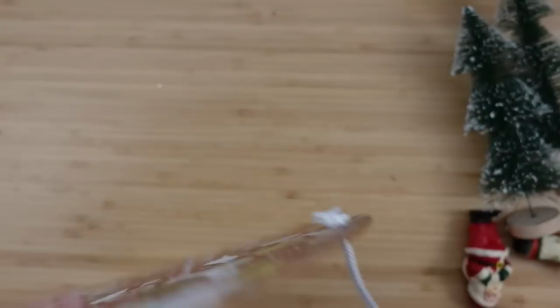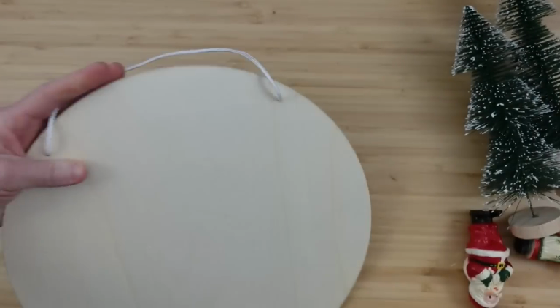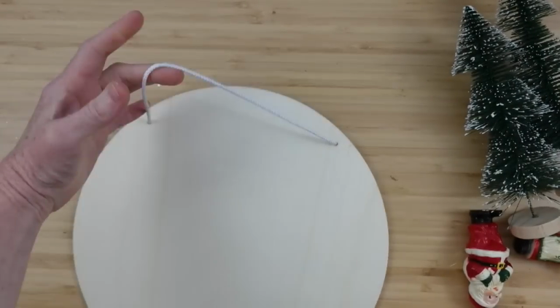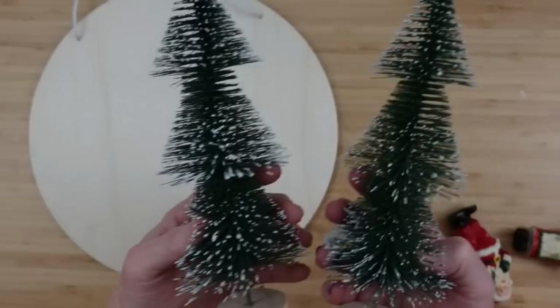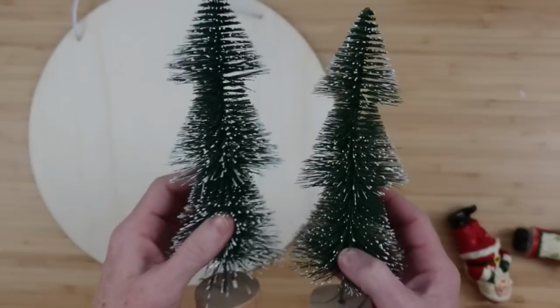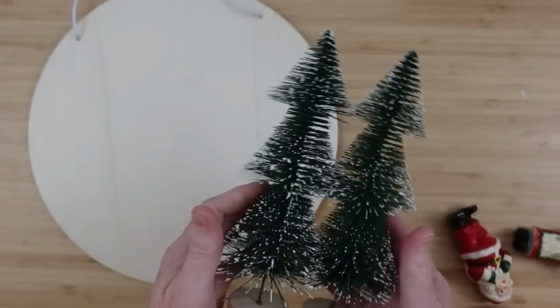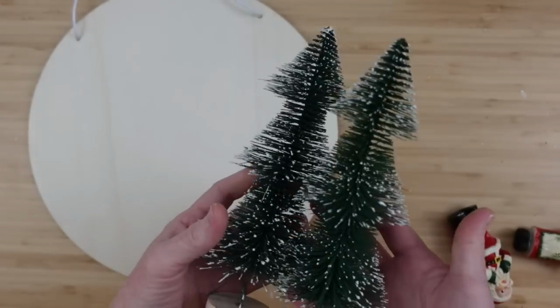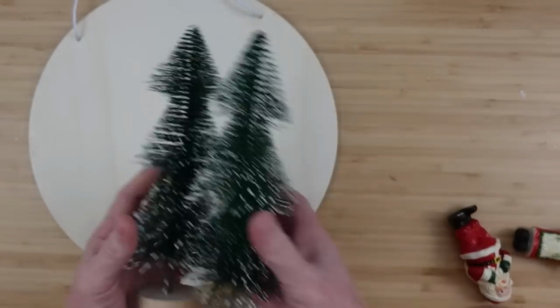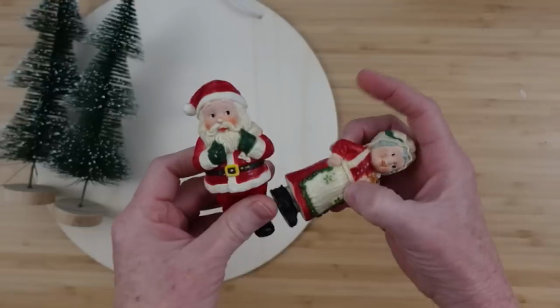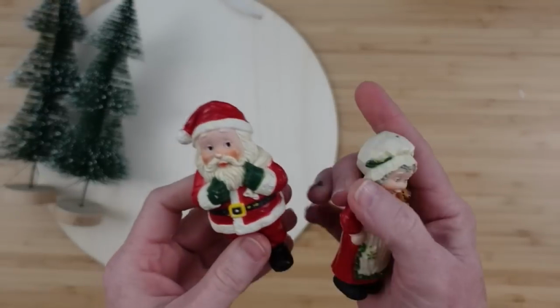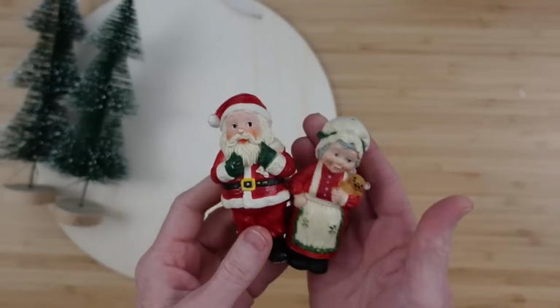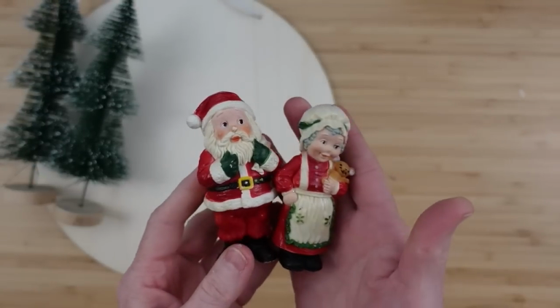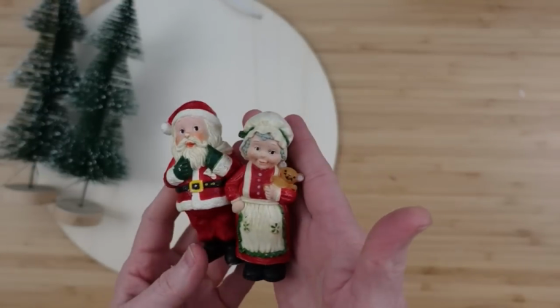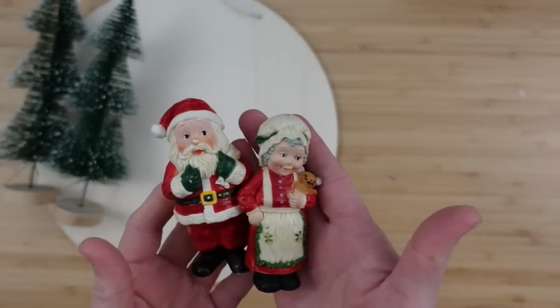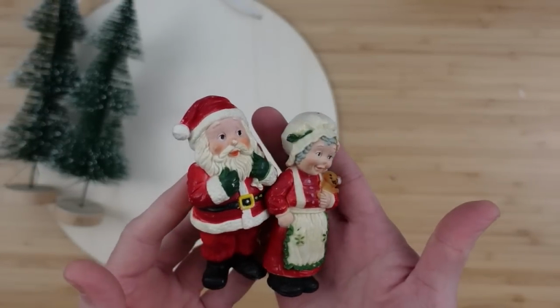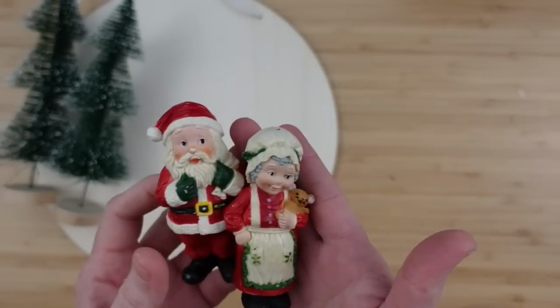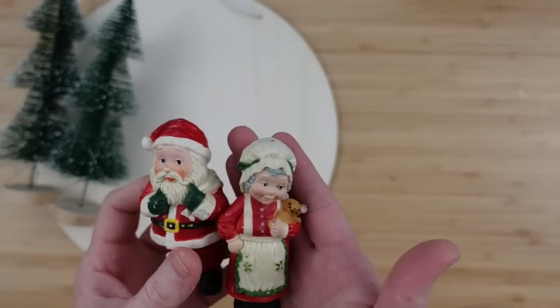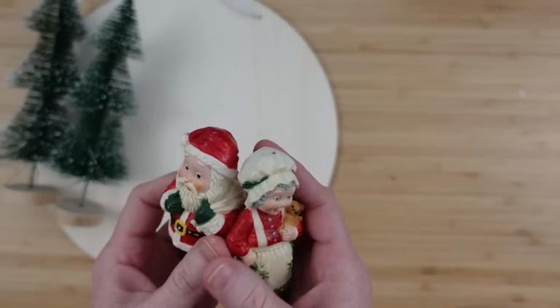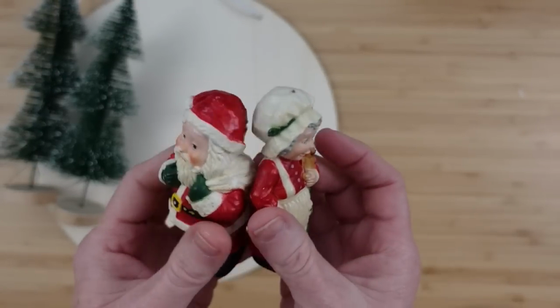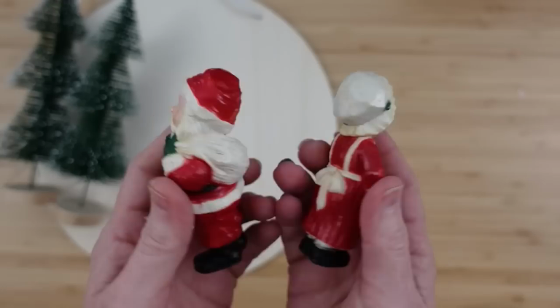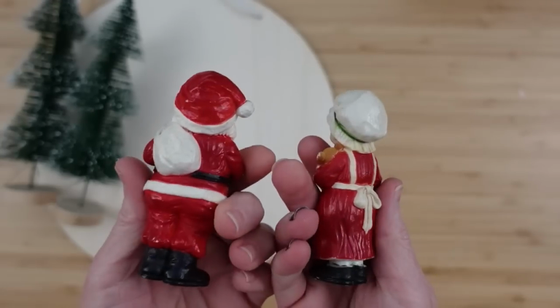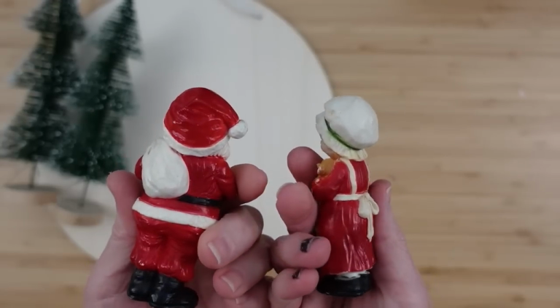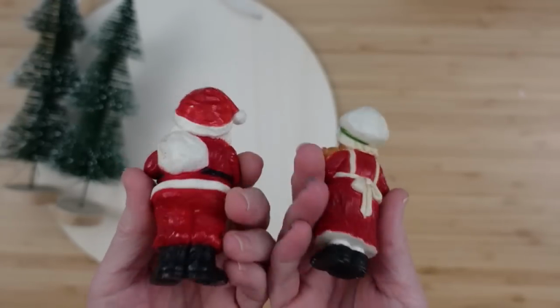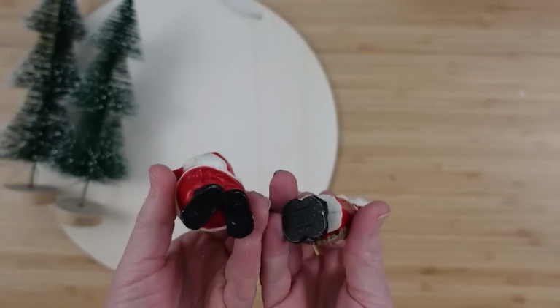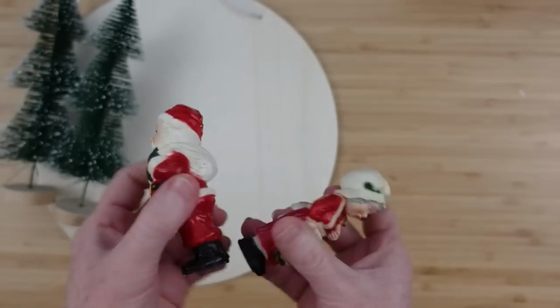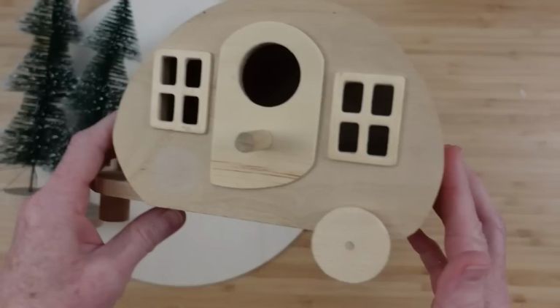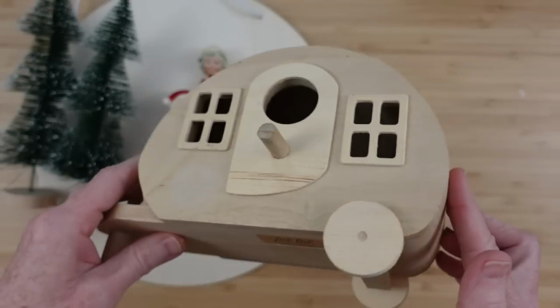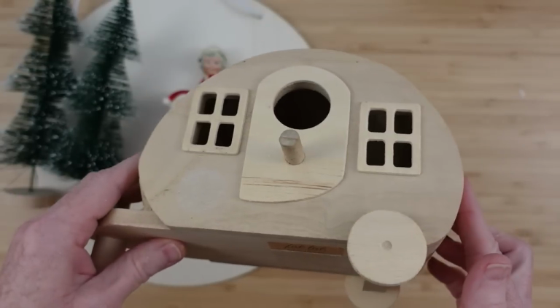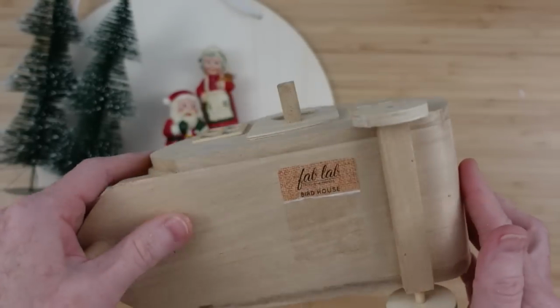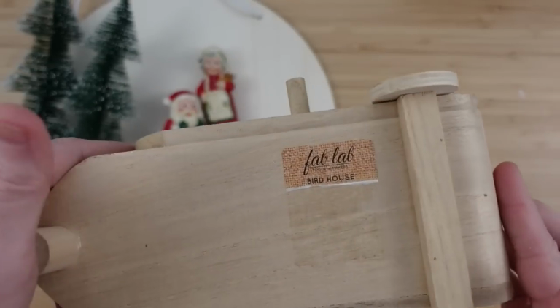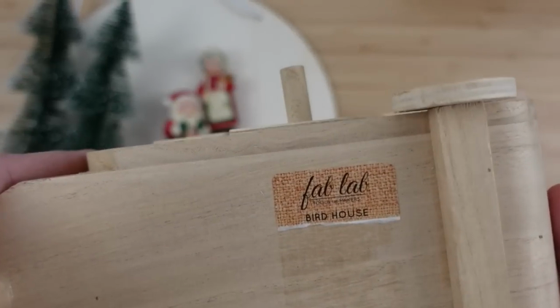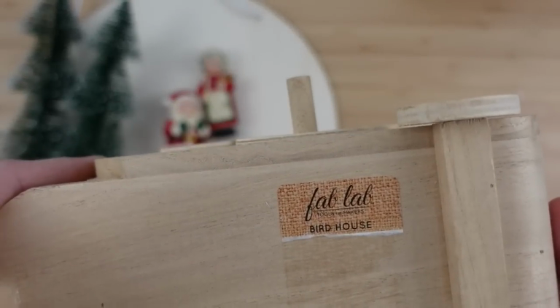The next project is the Claus Campsite — this one gave me so much joy. You may remember this sign; I've taken it apart like I do with lots of crafts and we're going to use it again. Bottle brush trees from Dollar Tree and the little vintage Santa and Mrs. Claus figures — they need a little vacation getaway, so I got them an Airstream.